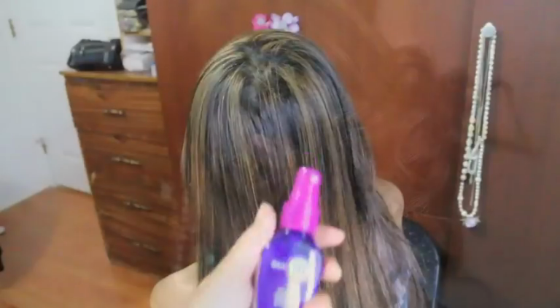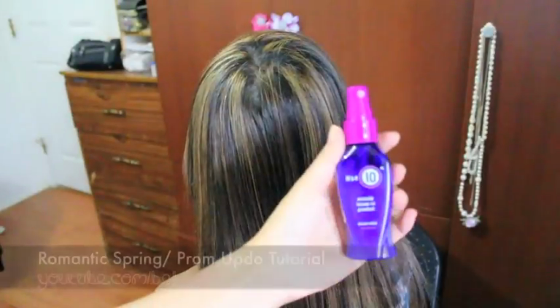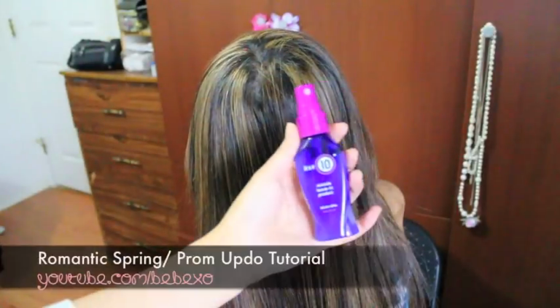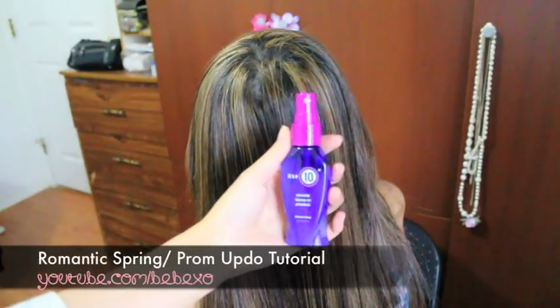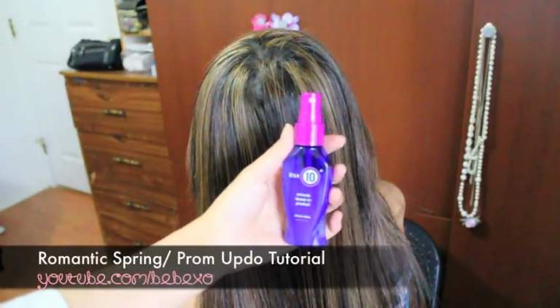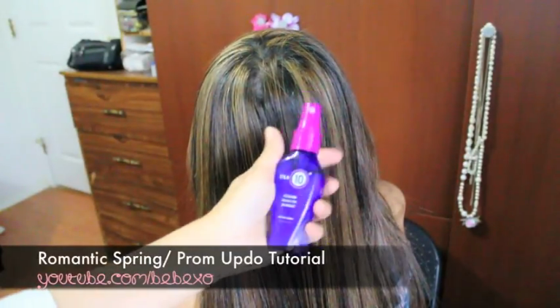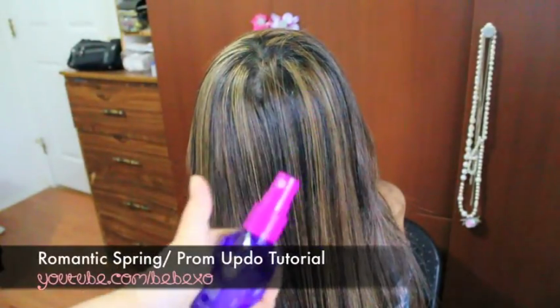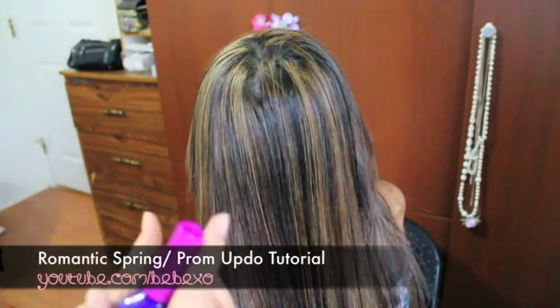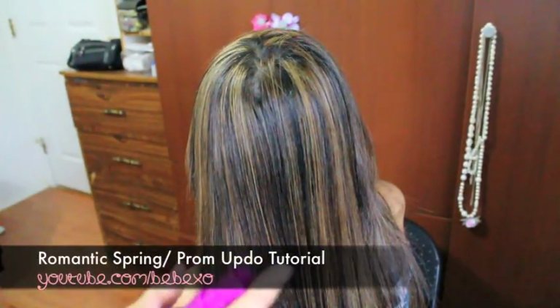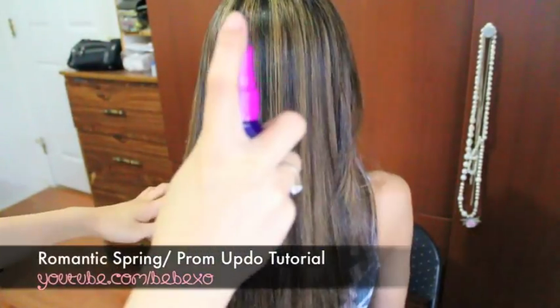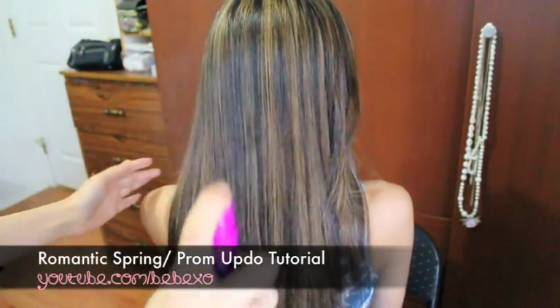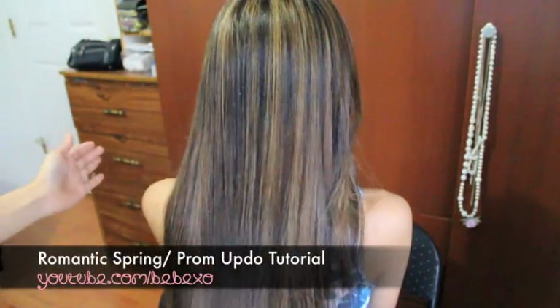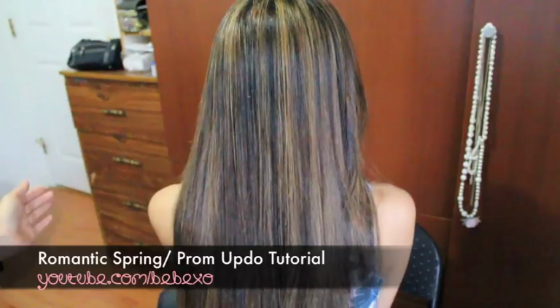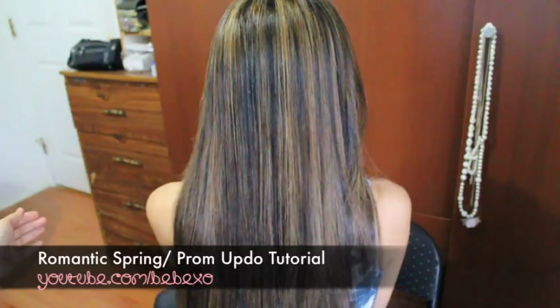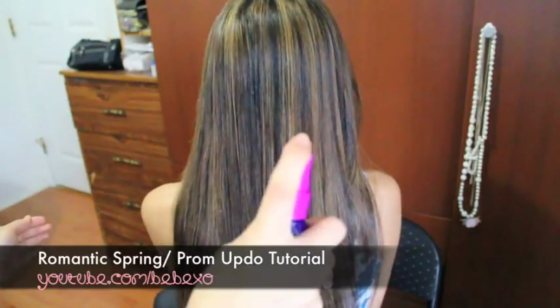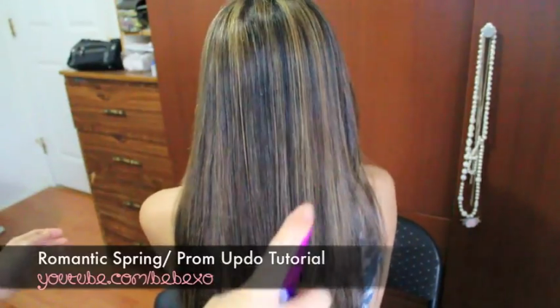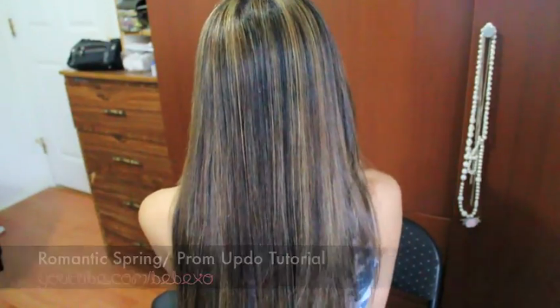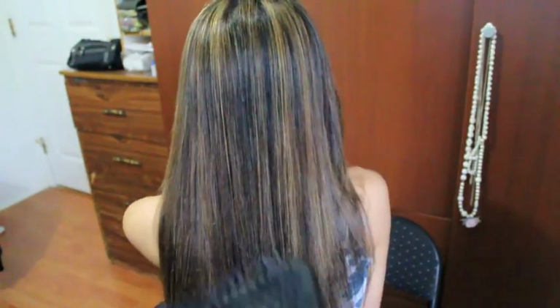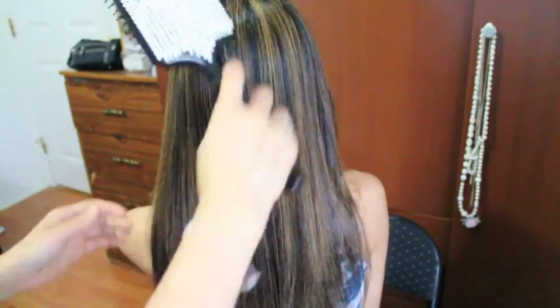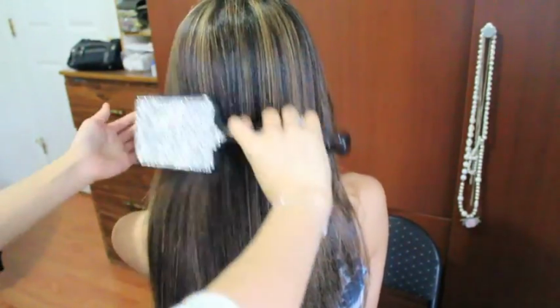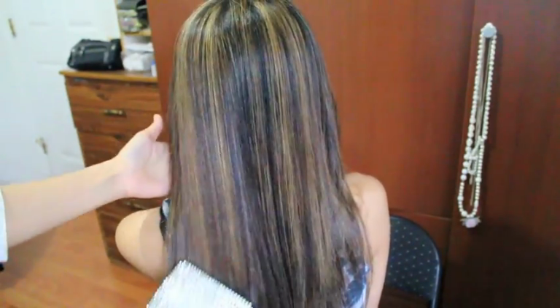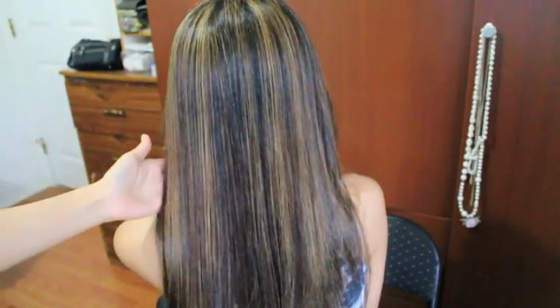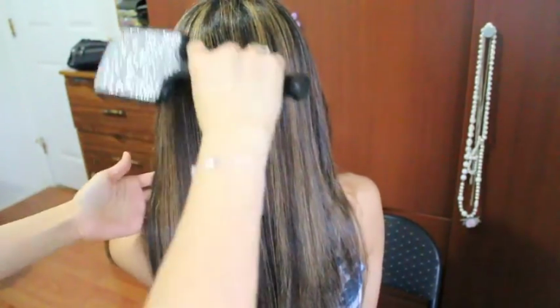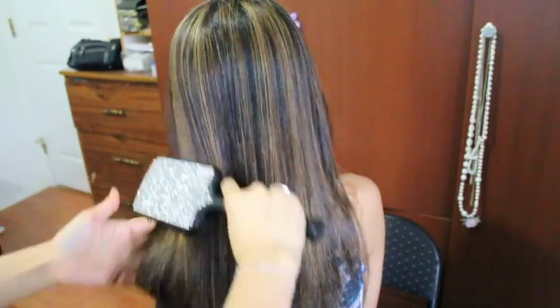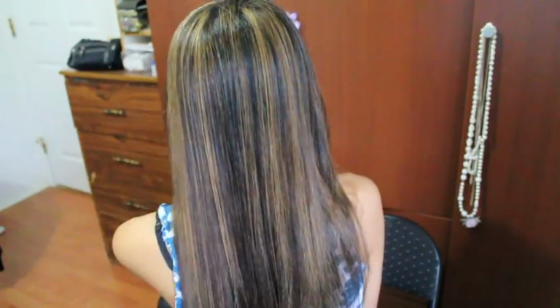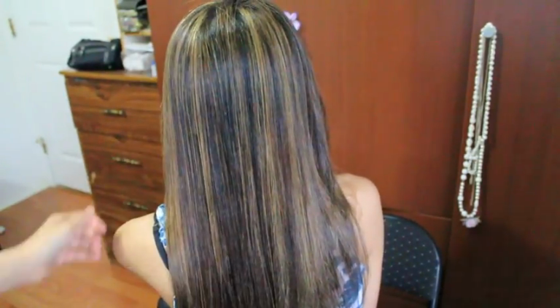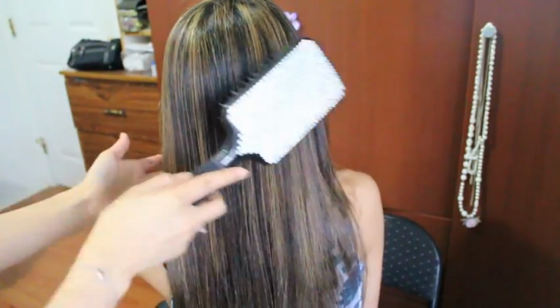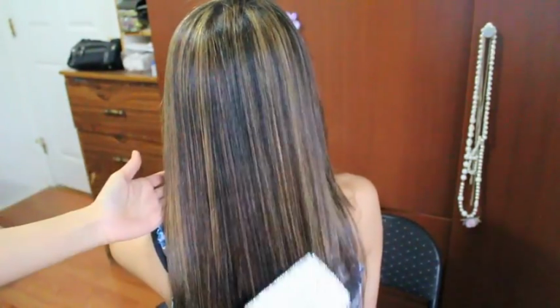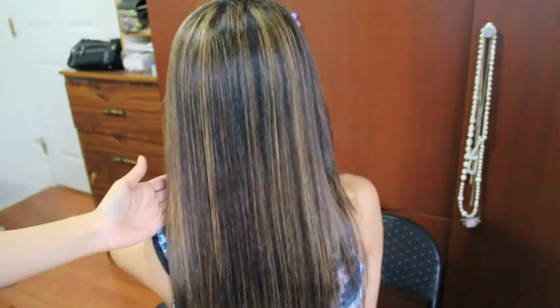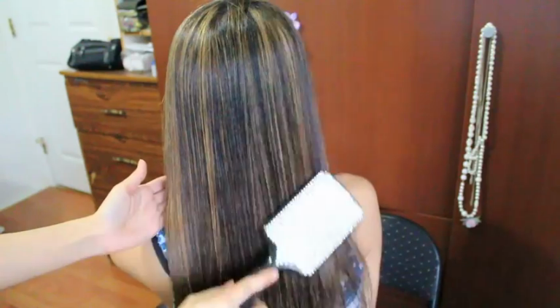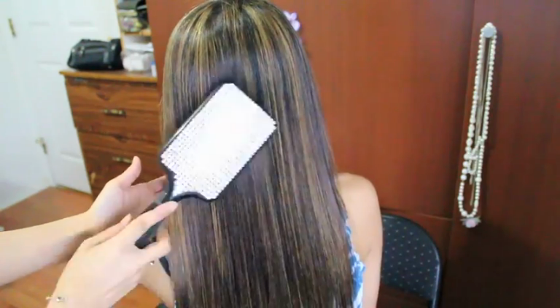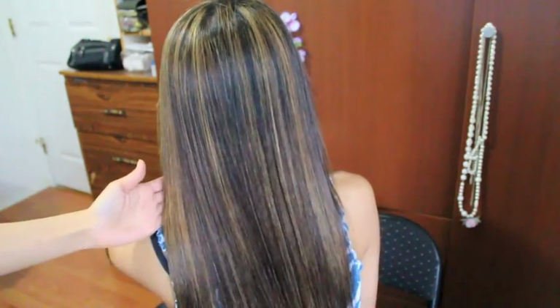First off, I'm going to apply heat protectant all over my sister's hair. Now I'm going to grab my paddle brush and I'm just going to brush her hair to distribute the product.